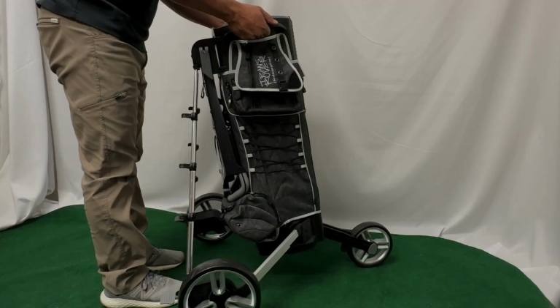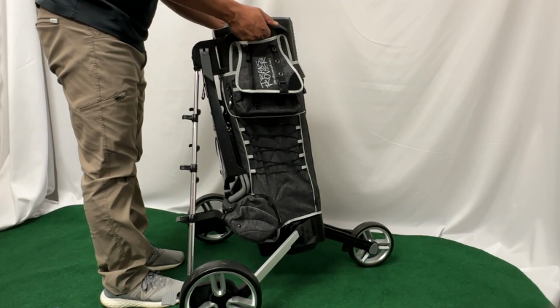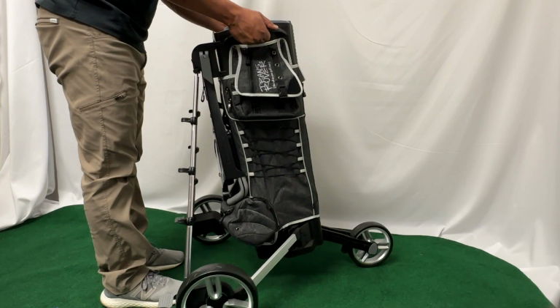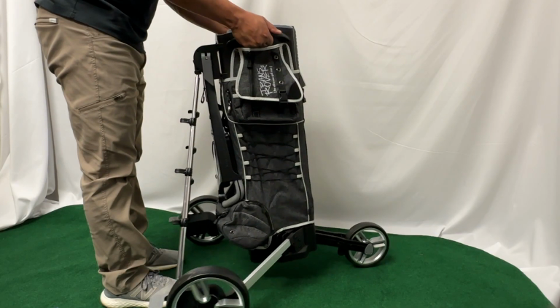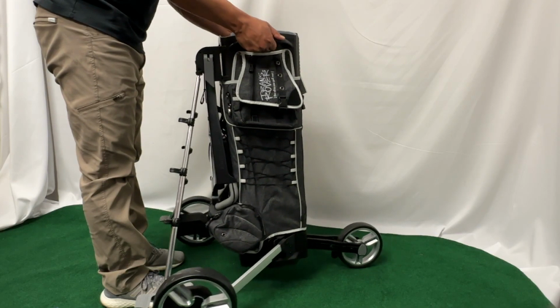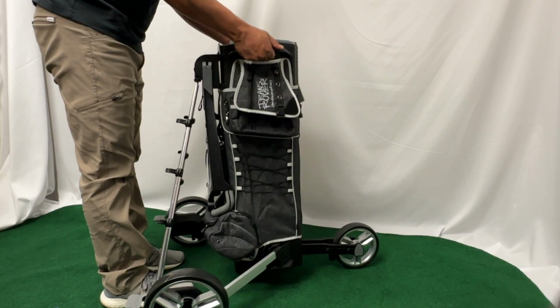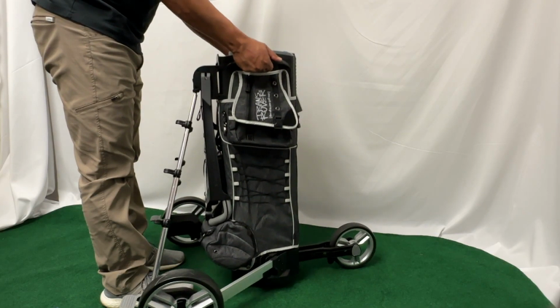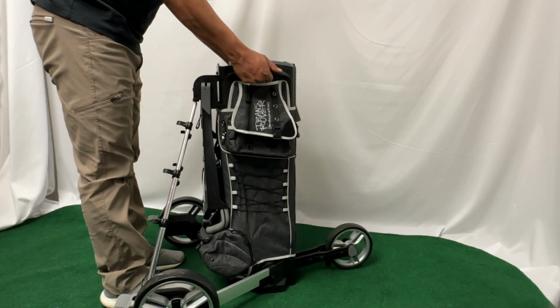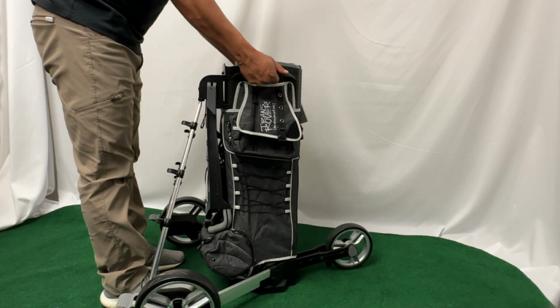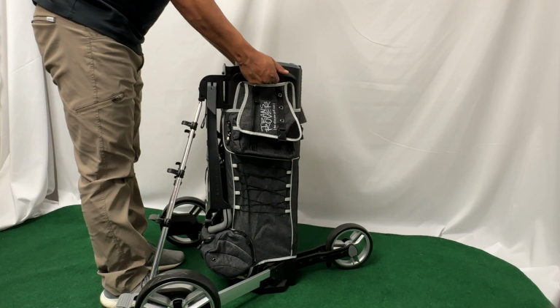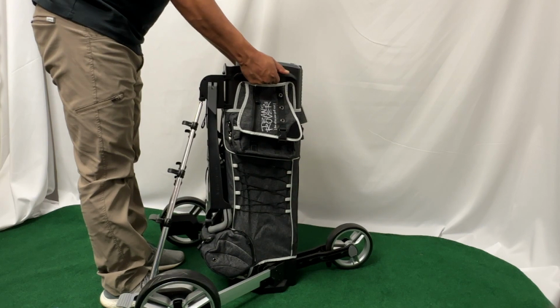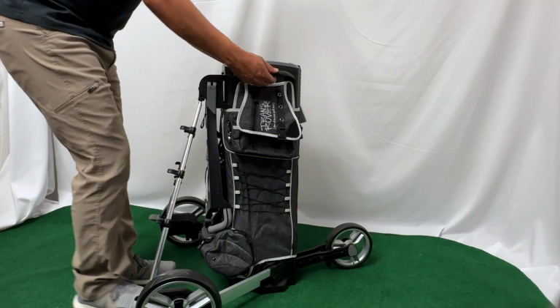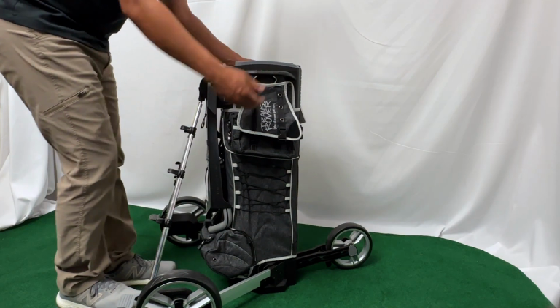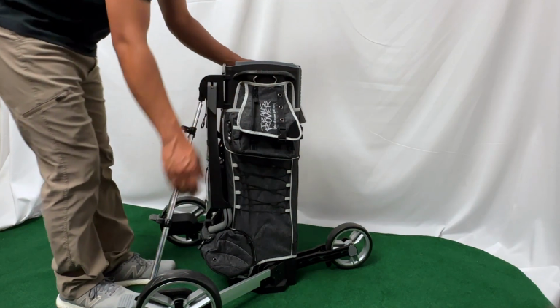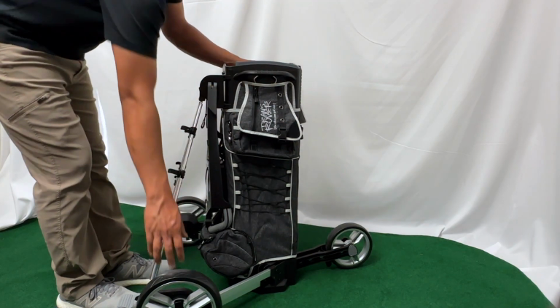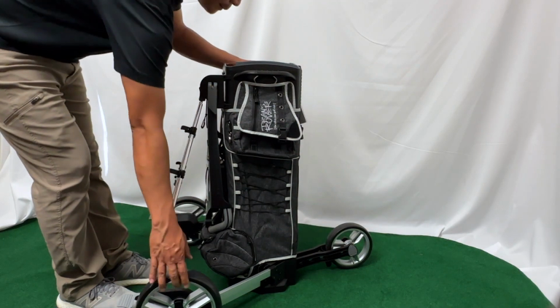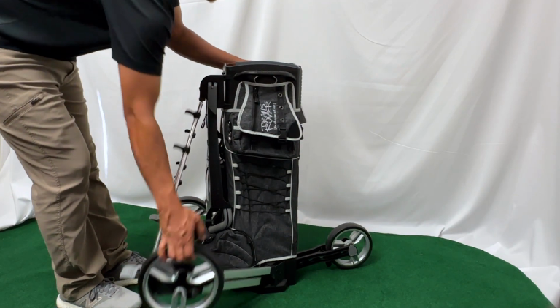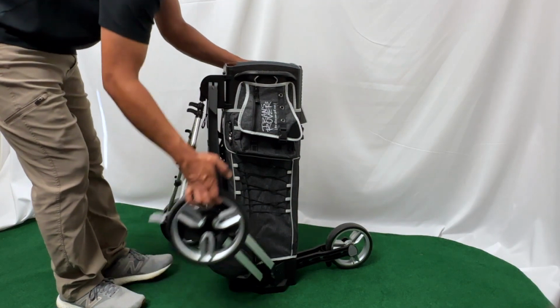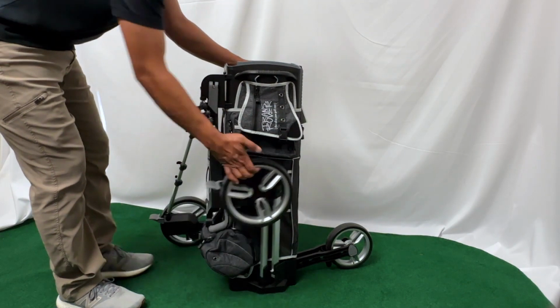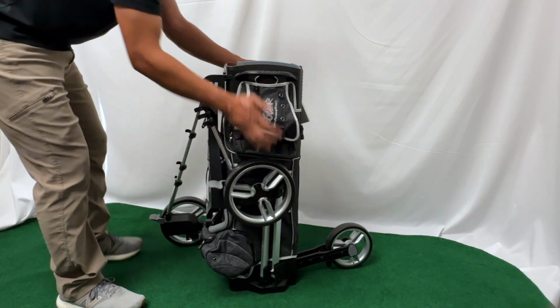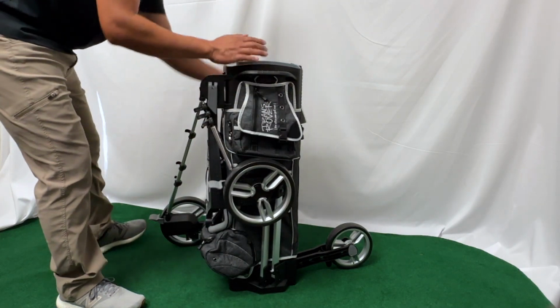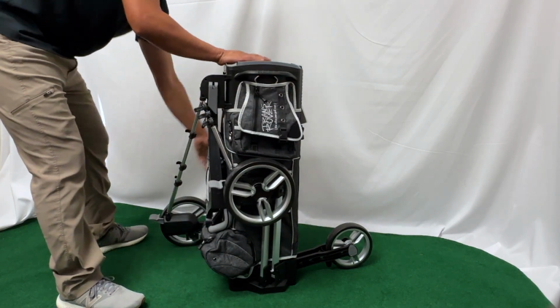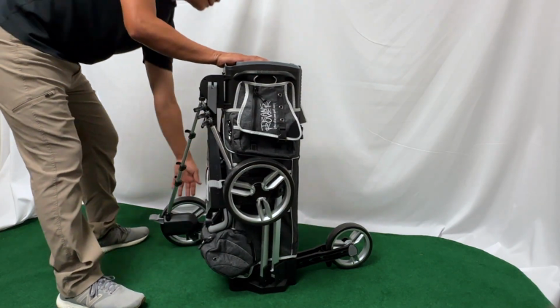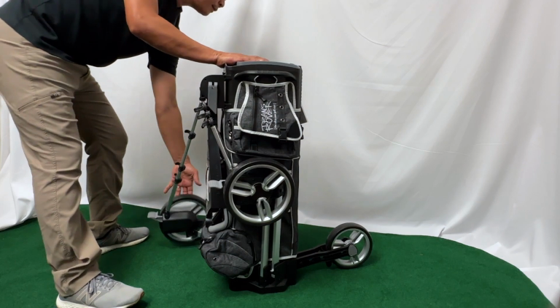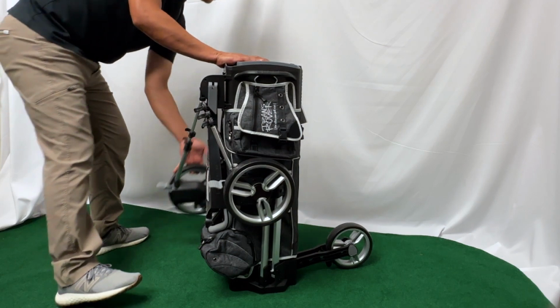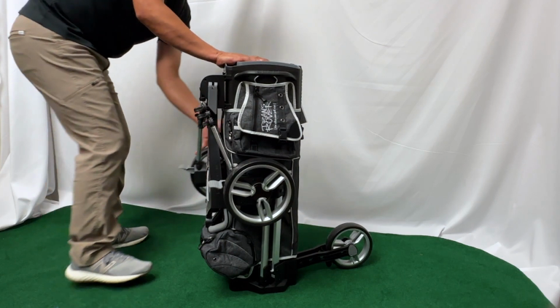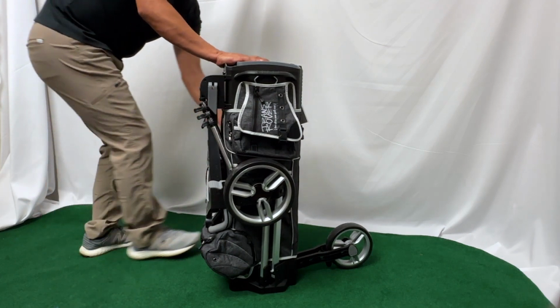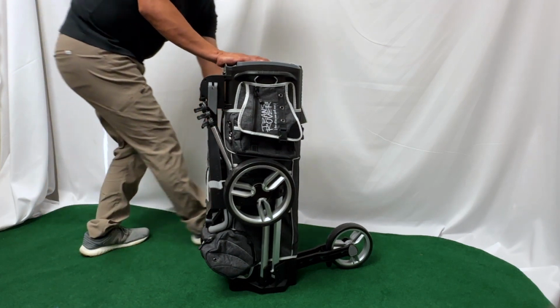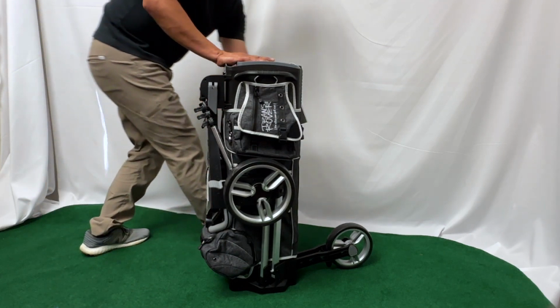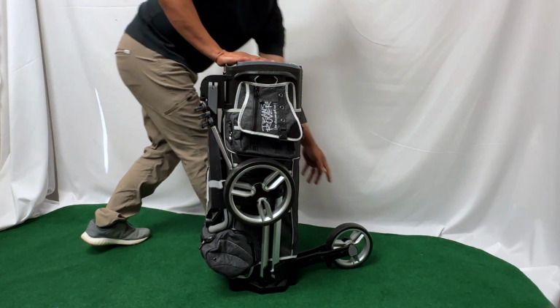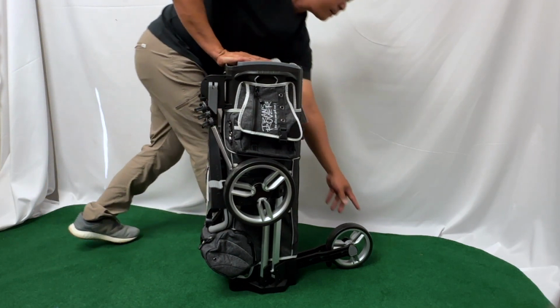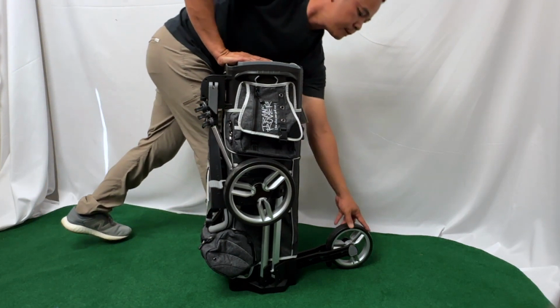While you're pushing it upward, lower the transrover so that it's on the ground, and then let go. From there, you should be able to fold the side wheels up, which will snap in place. And you're all set.